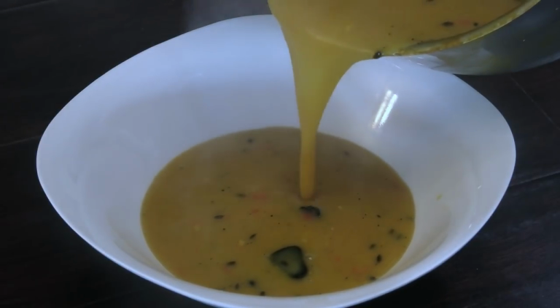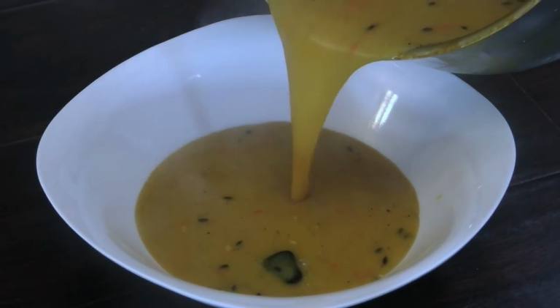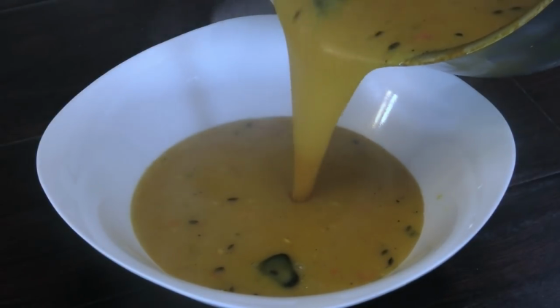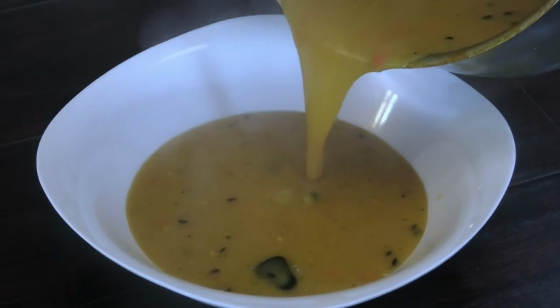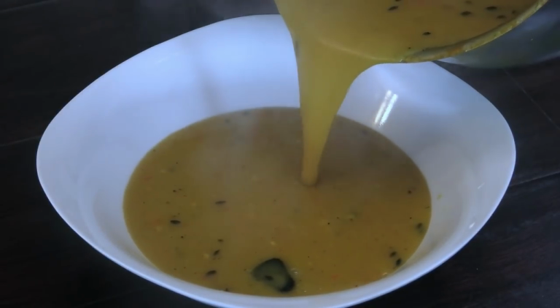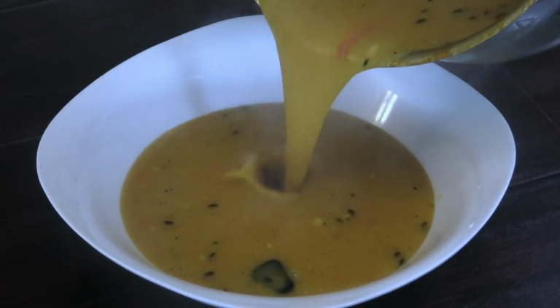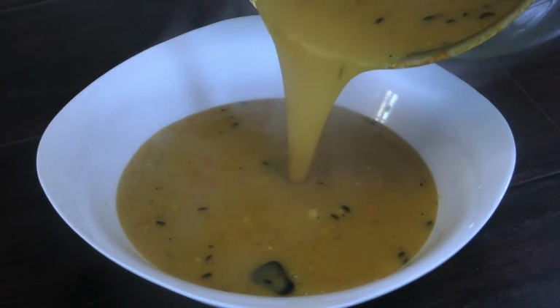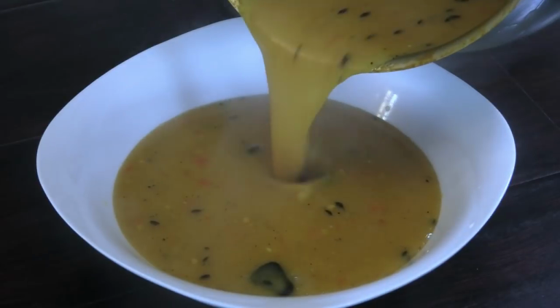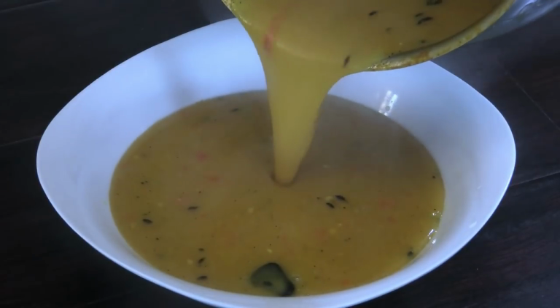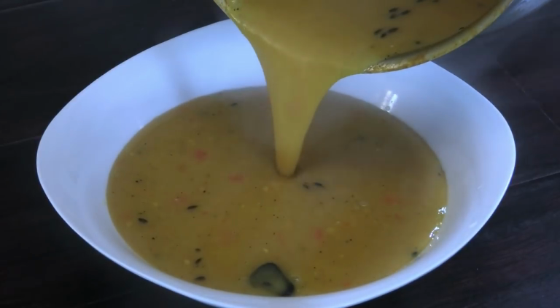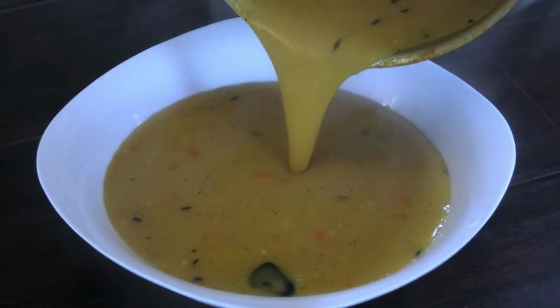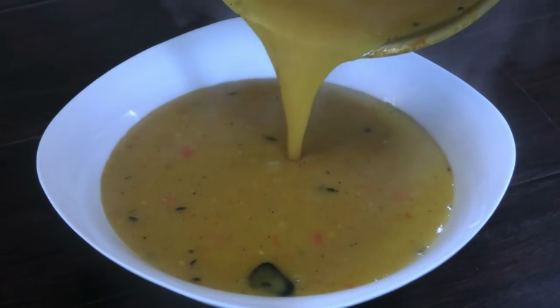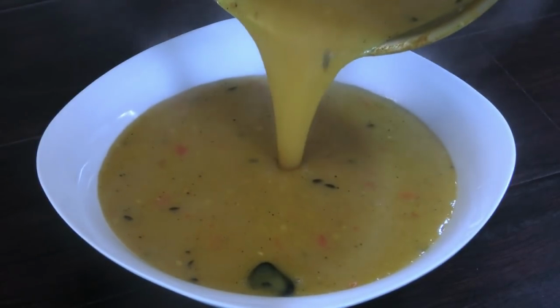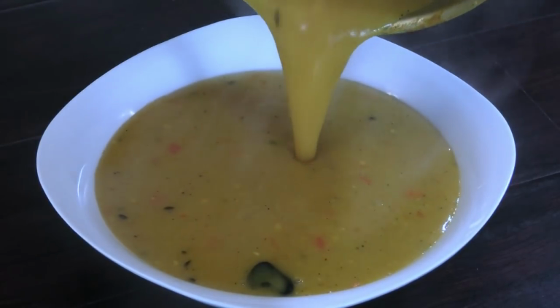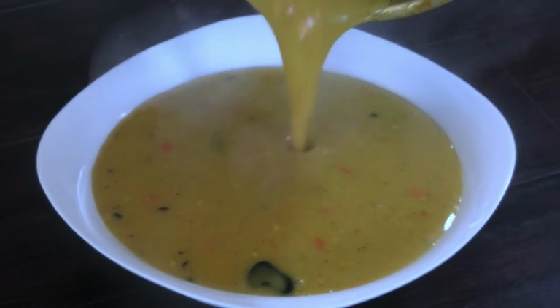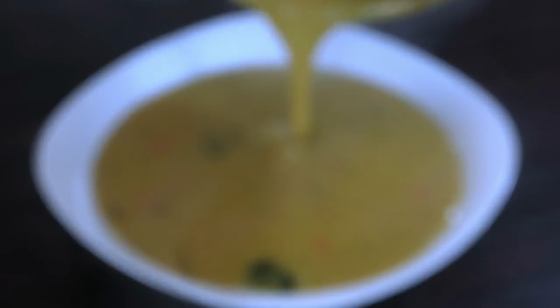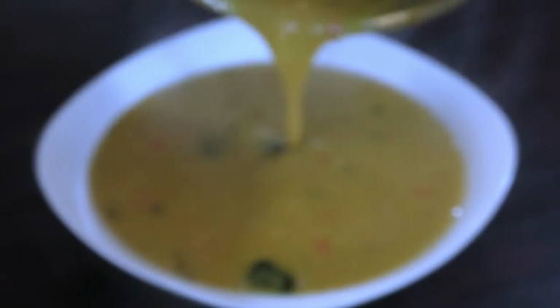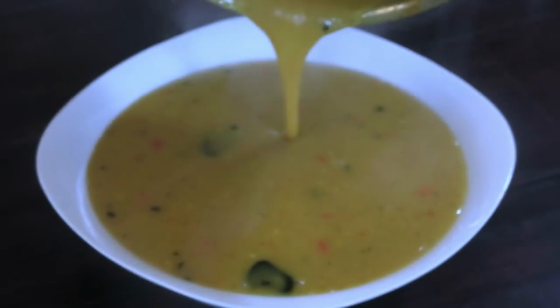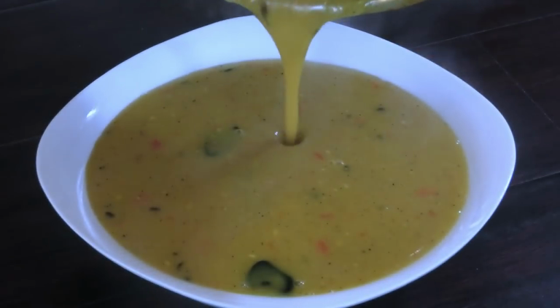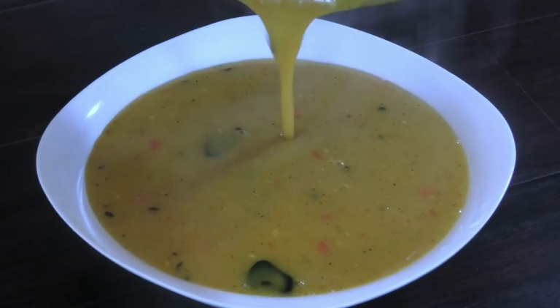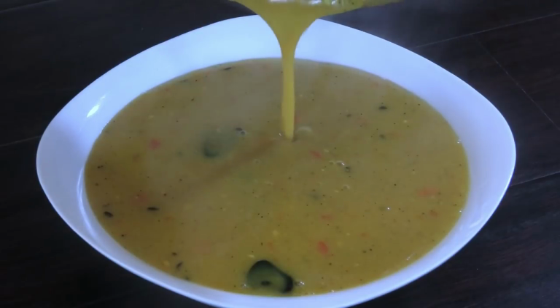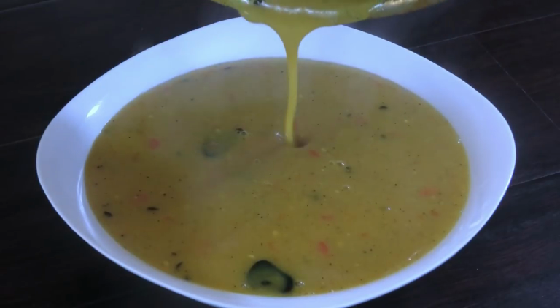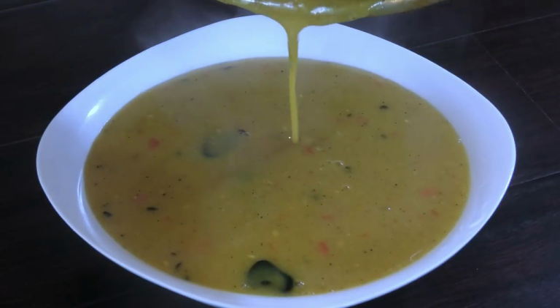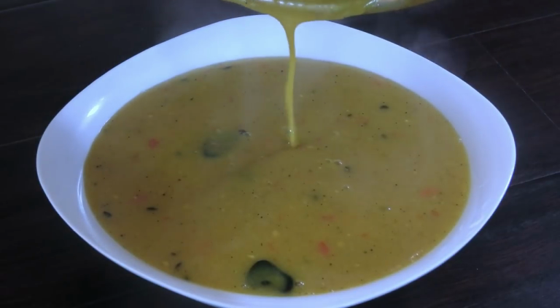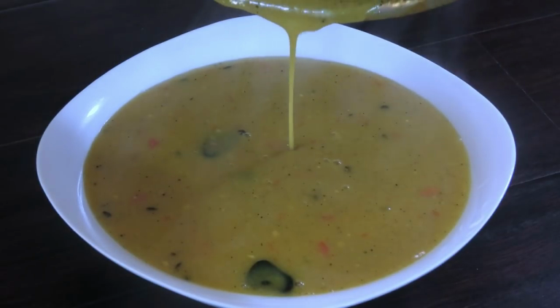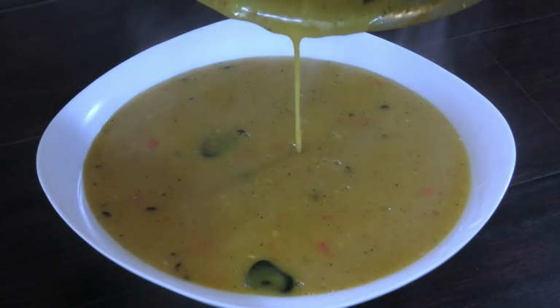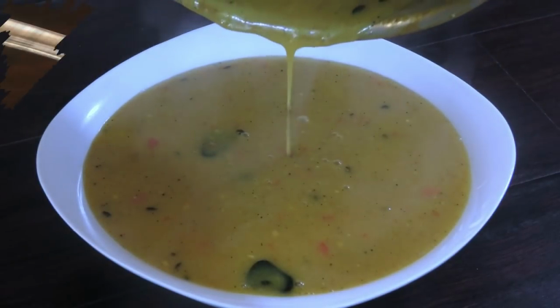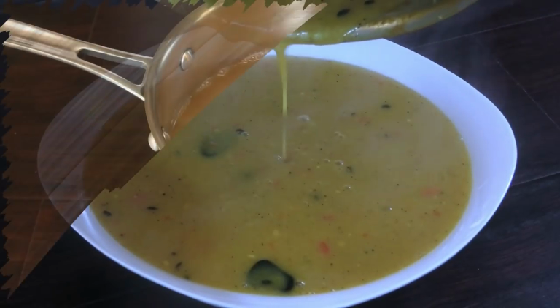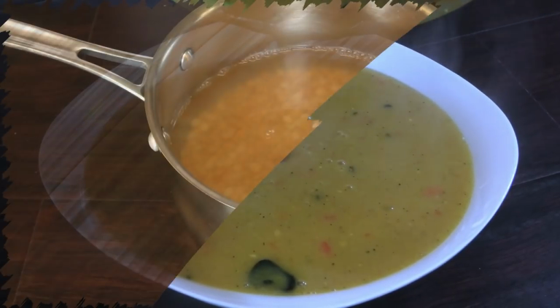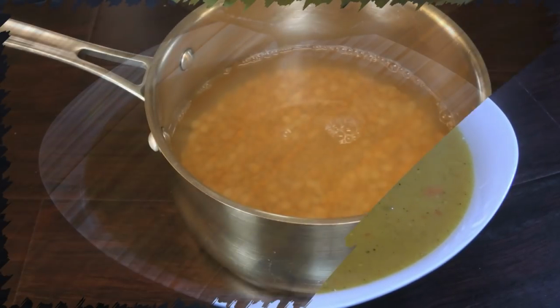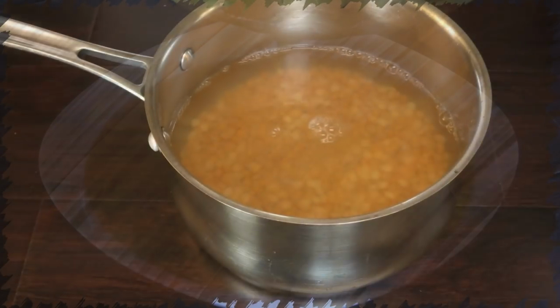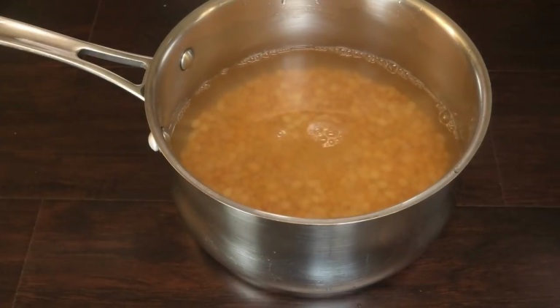To make this, we're going to get started by washing the split peas, or the dal, and placing it into a pot with enough water. You want to go halfway up with the water because this does need a lot of water.